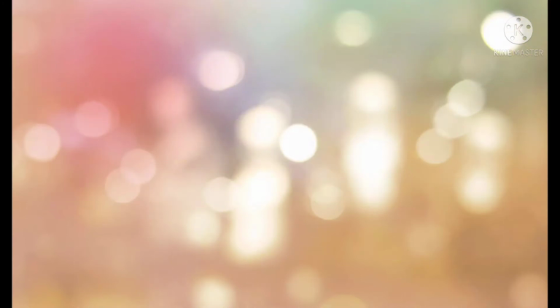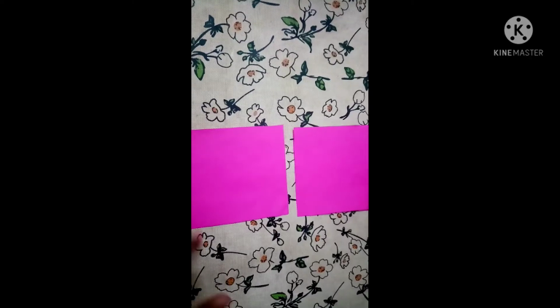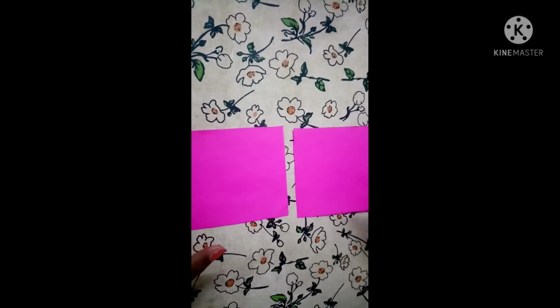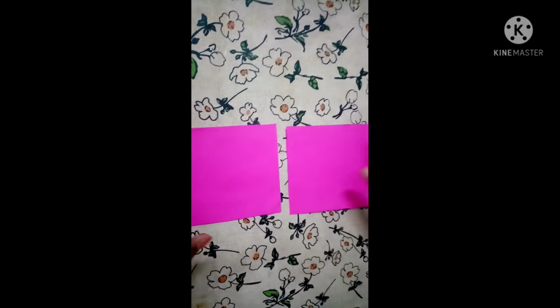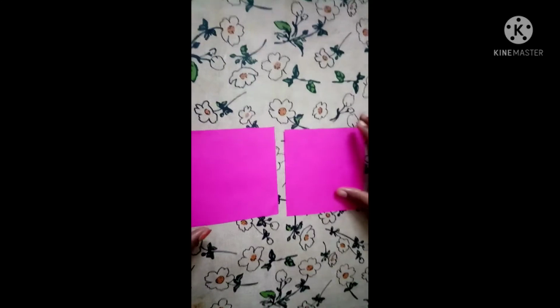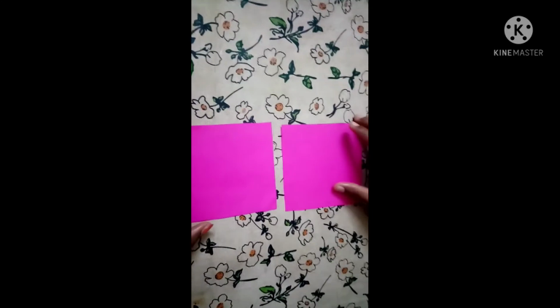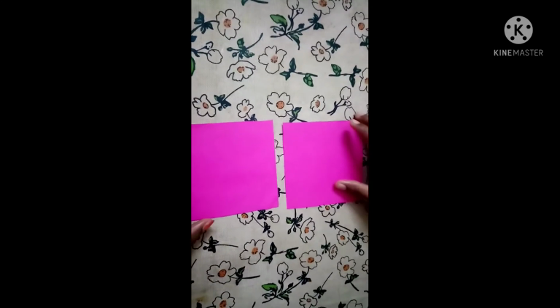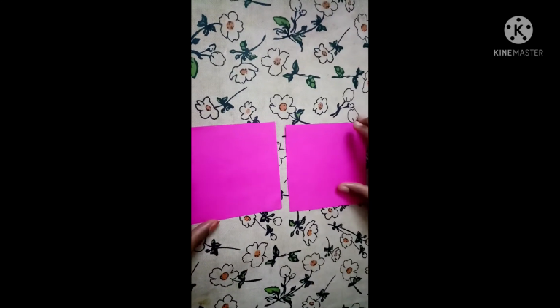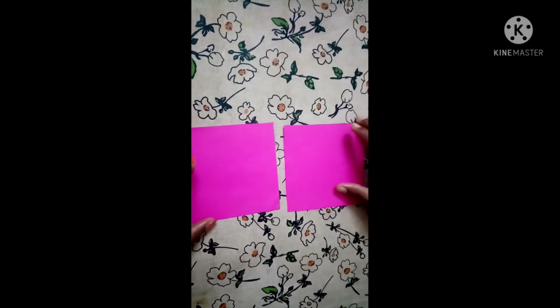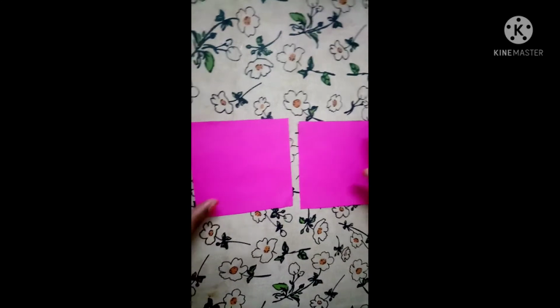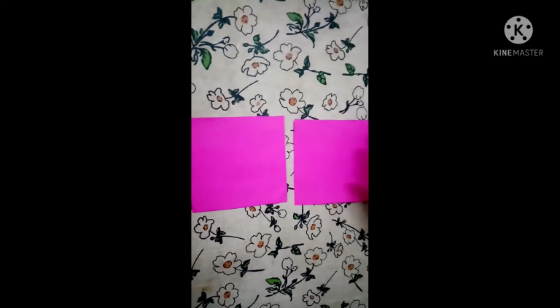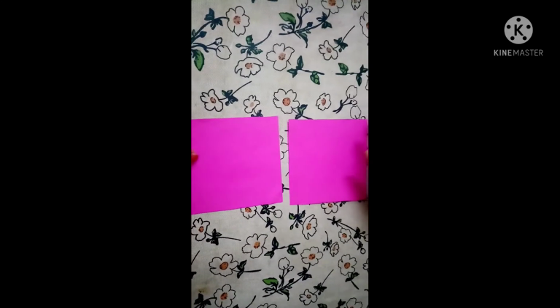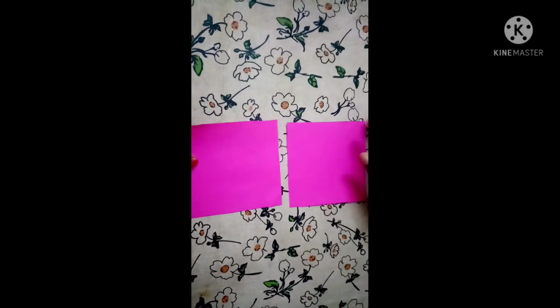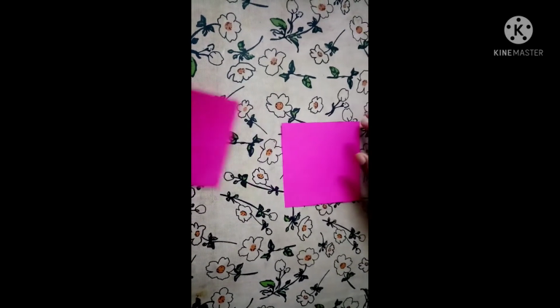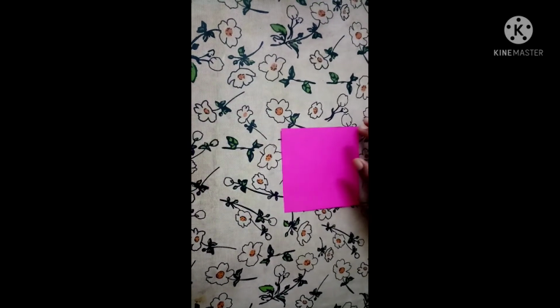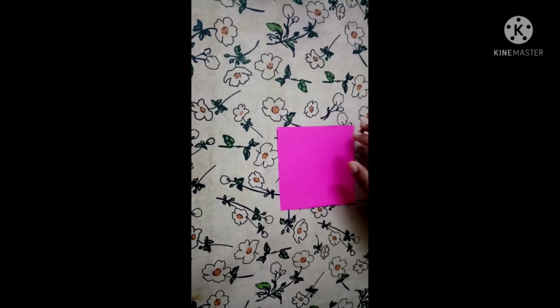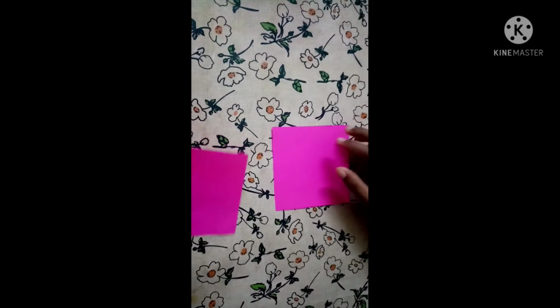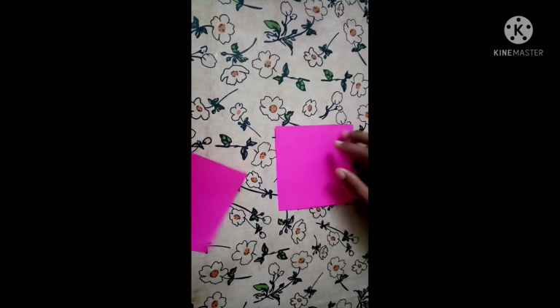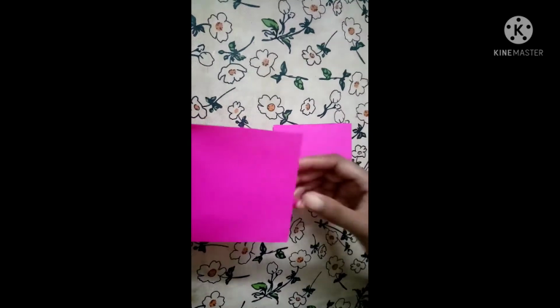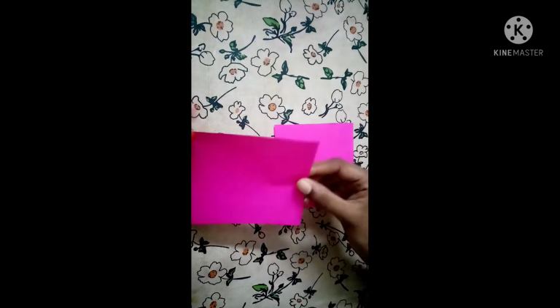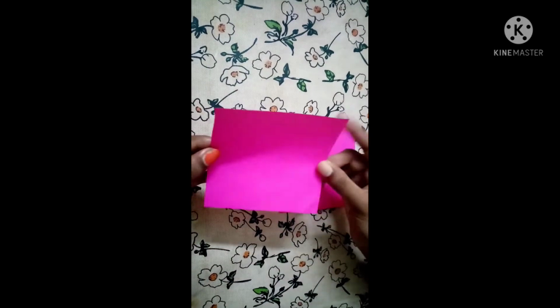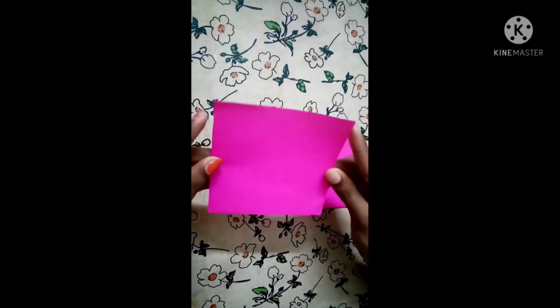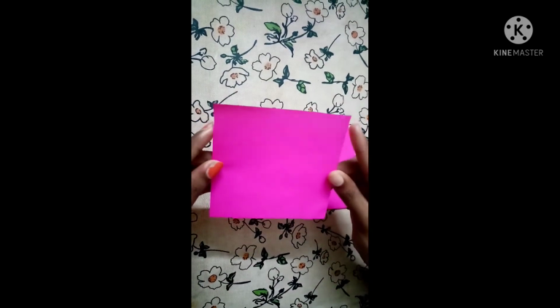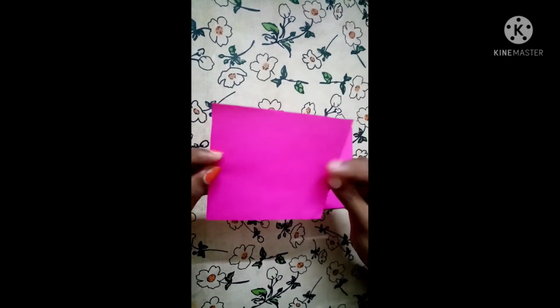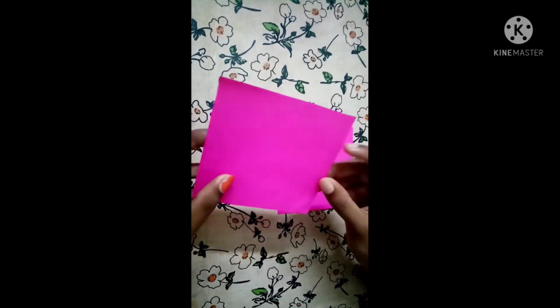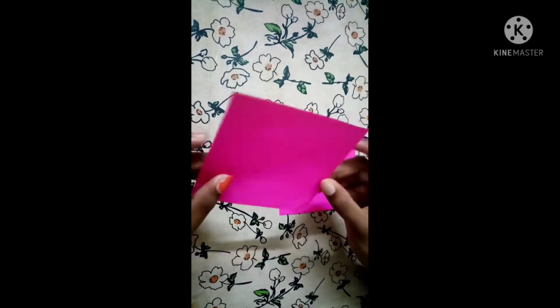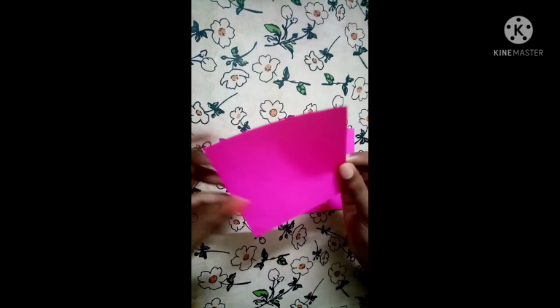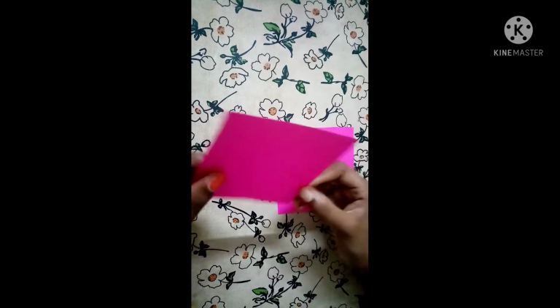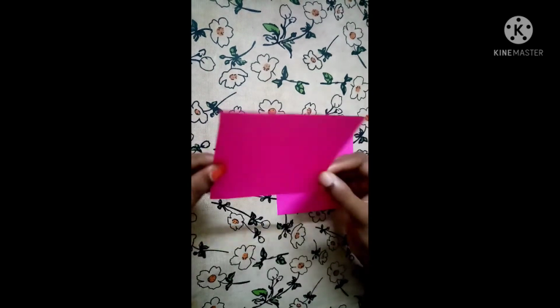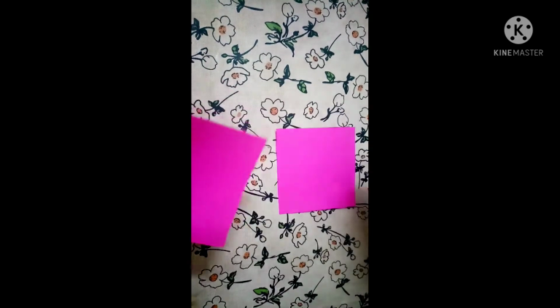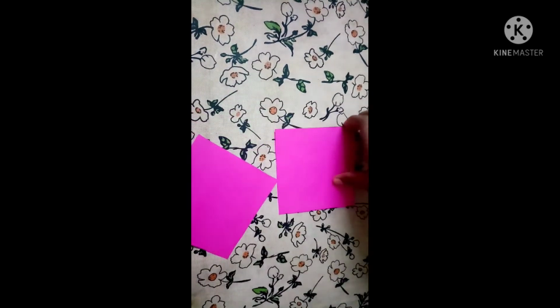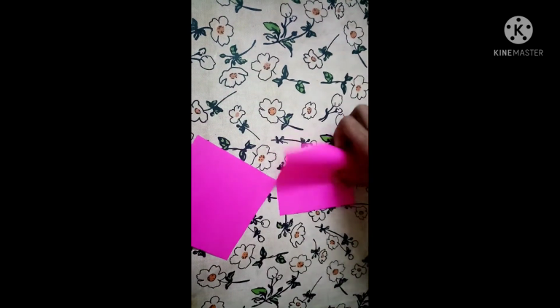Hello friends, I'm going to show you a new video in the garden of dreams. This is a paper flower. This is a square of 10 cm. This is our flower.